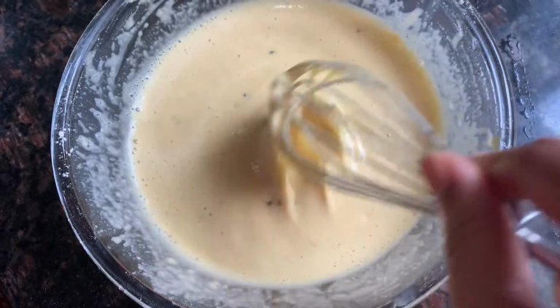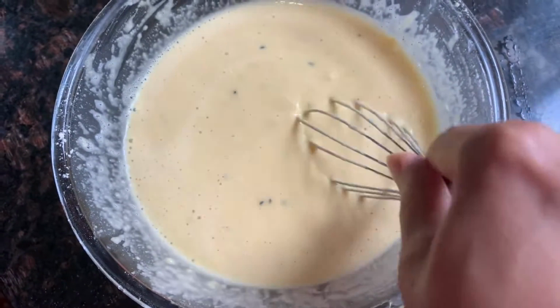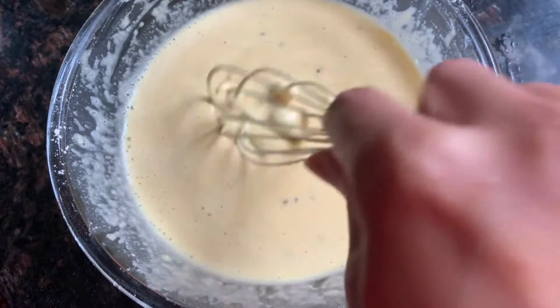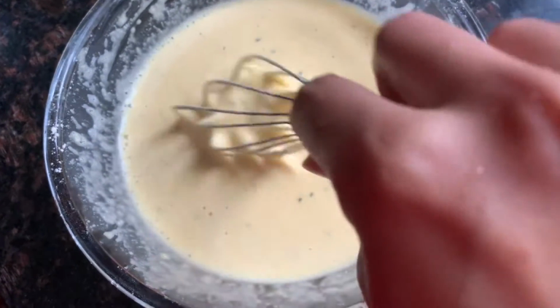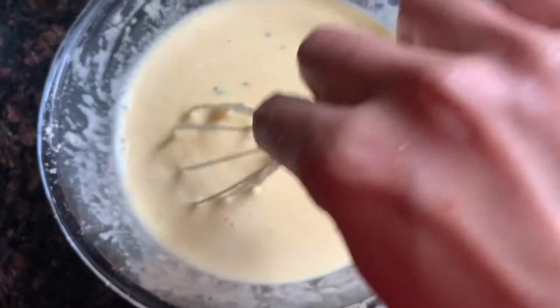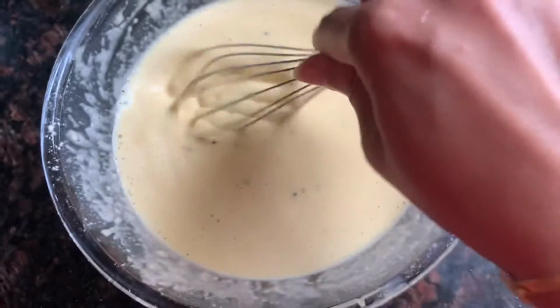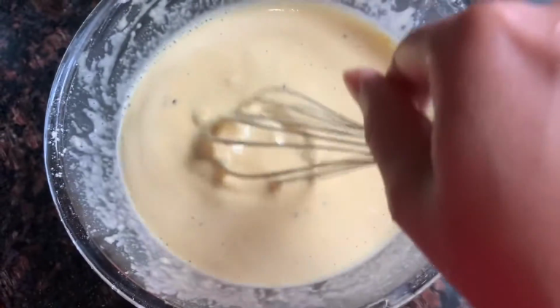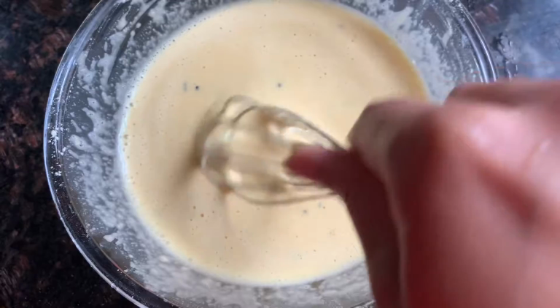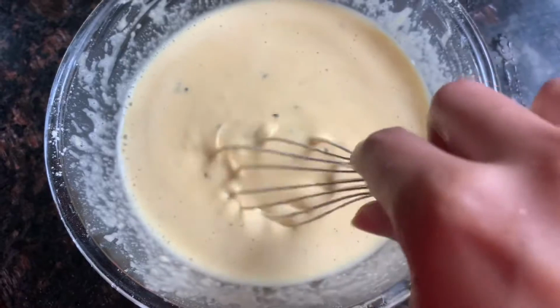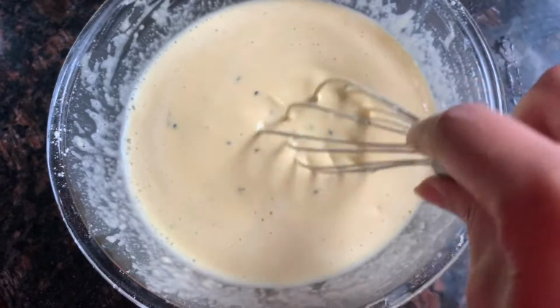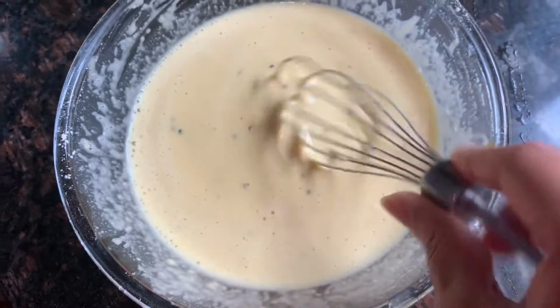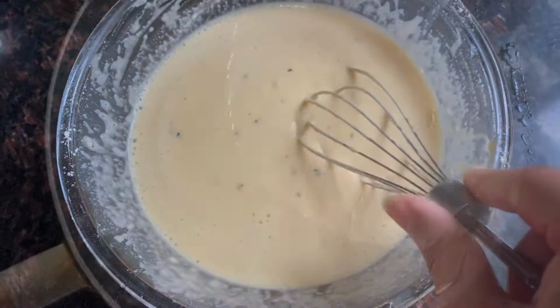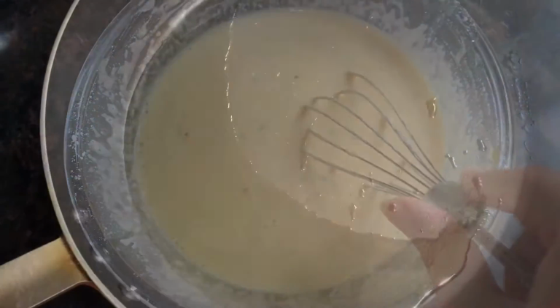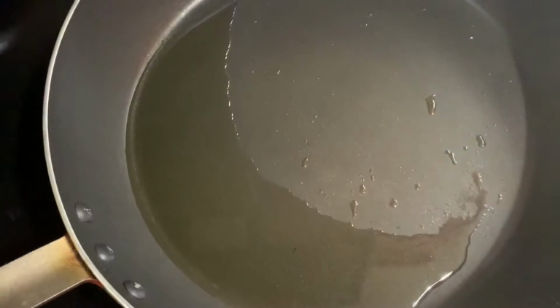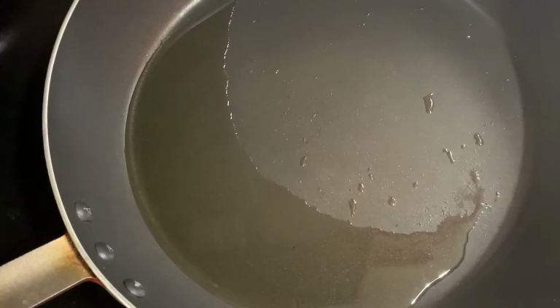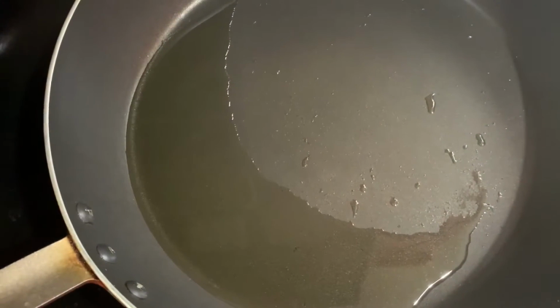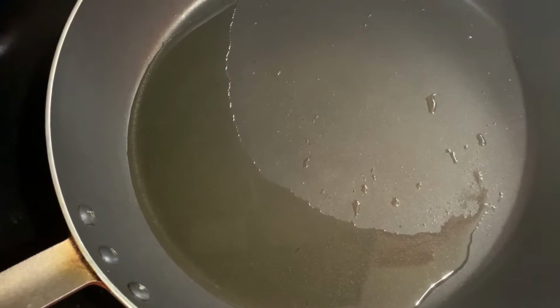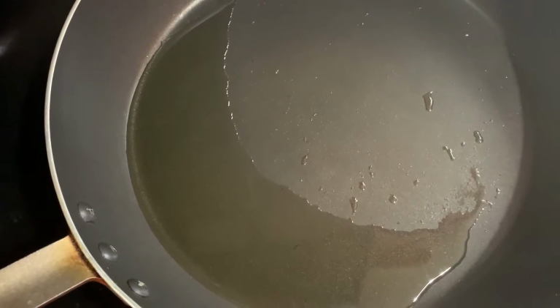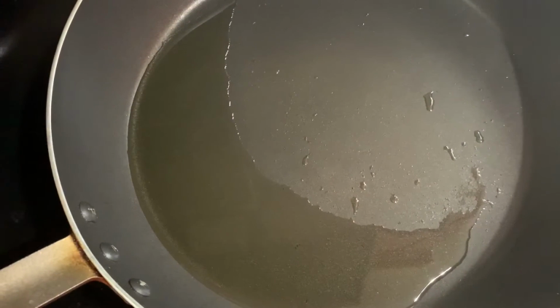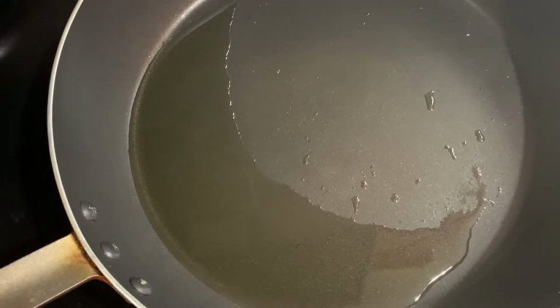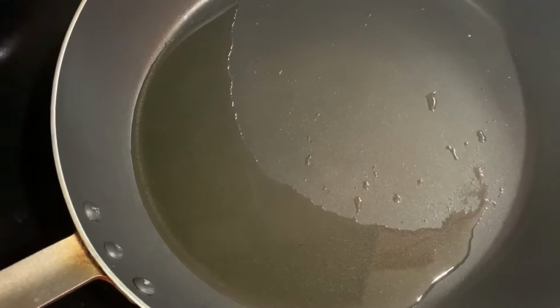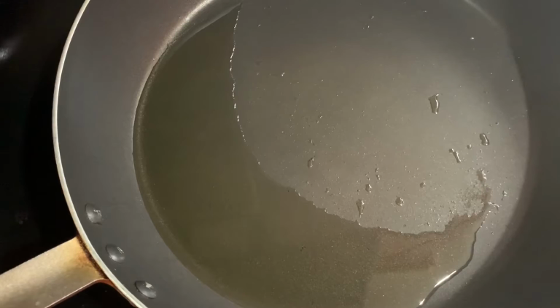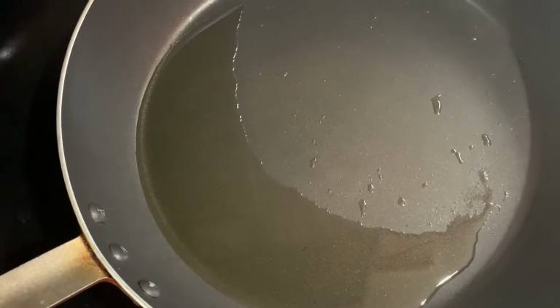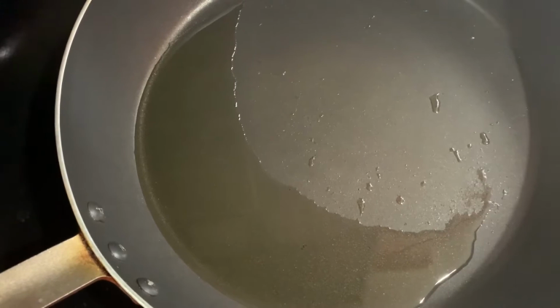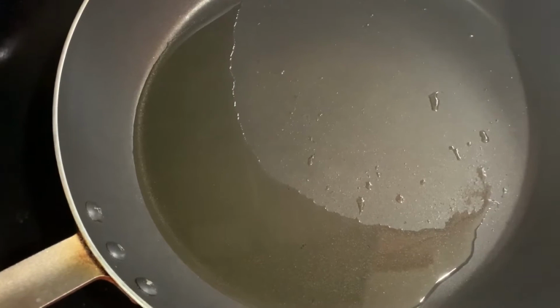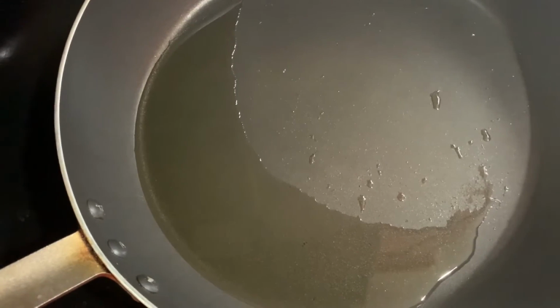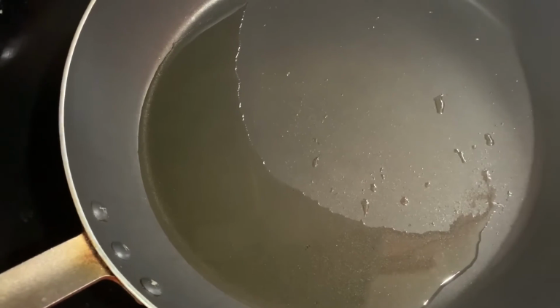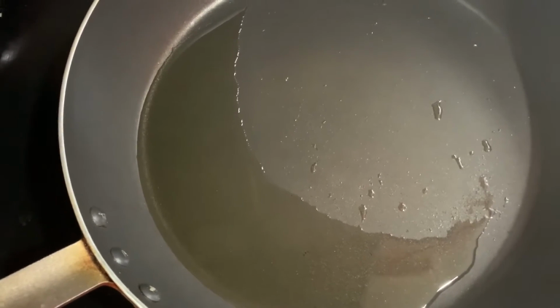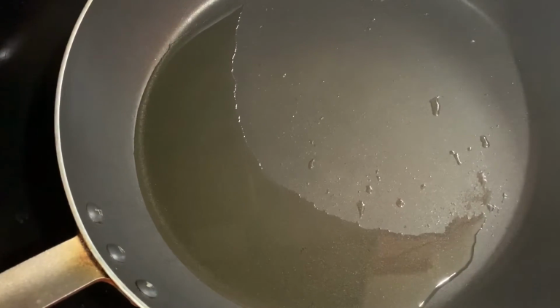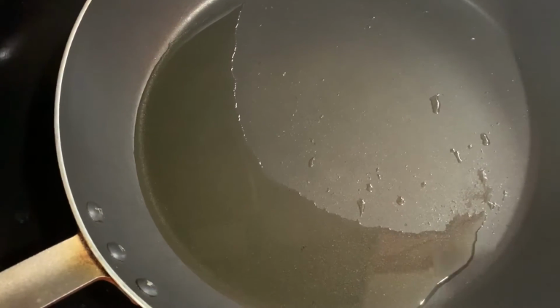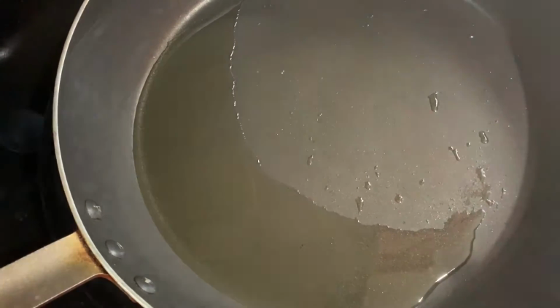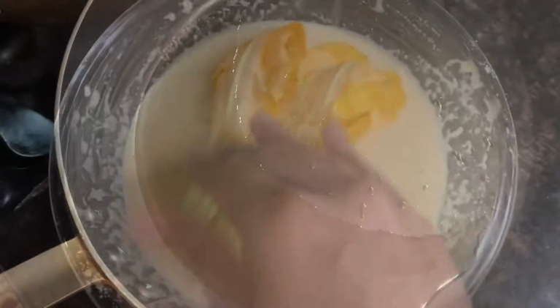Now I will dip the flour and fry it. We put the oil into the pan, so we put the flowers deep and fry them in the pan.